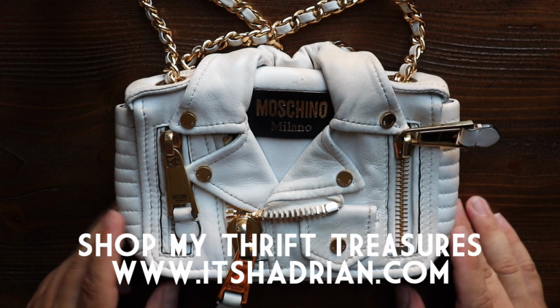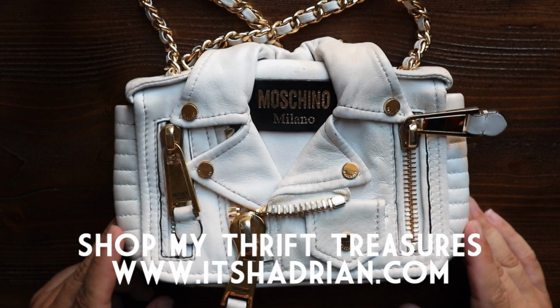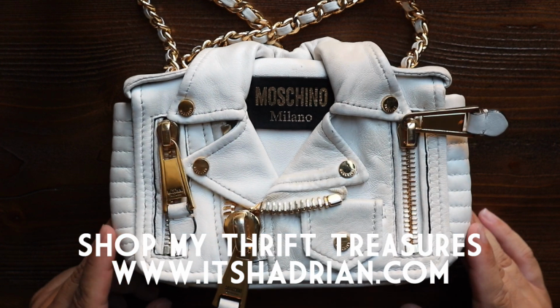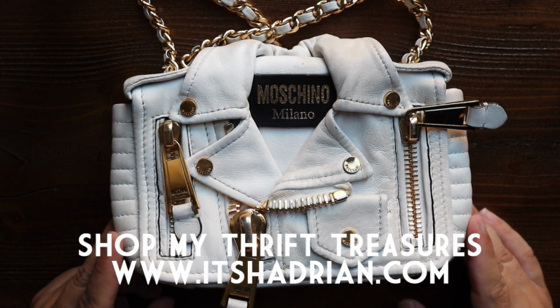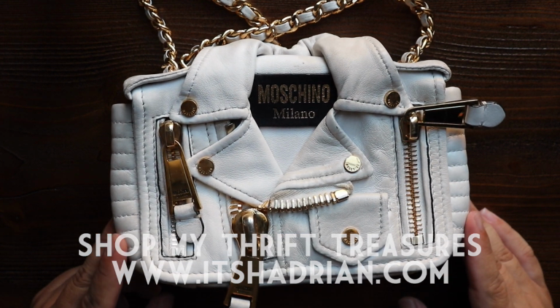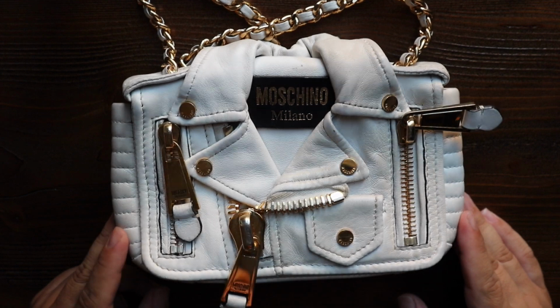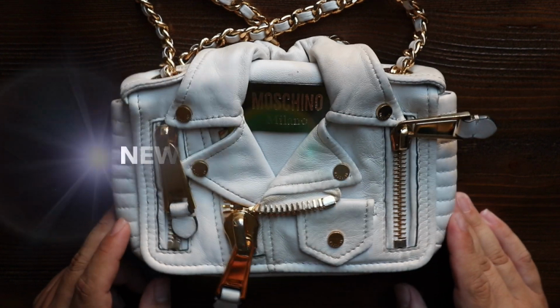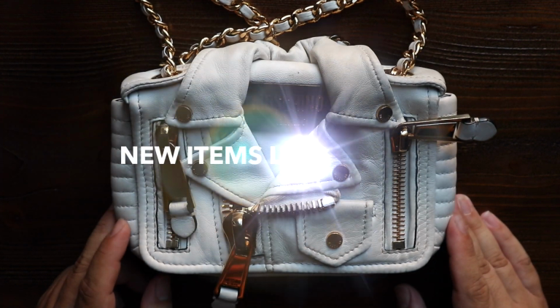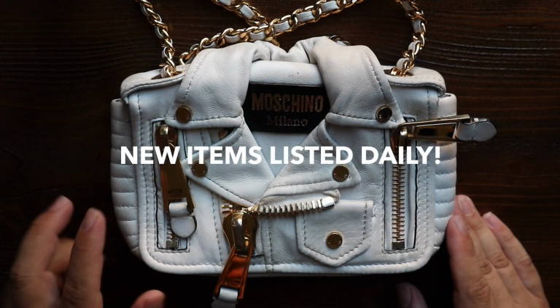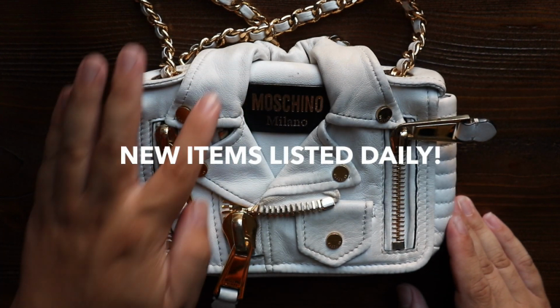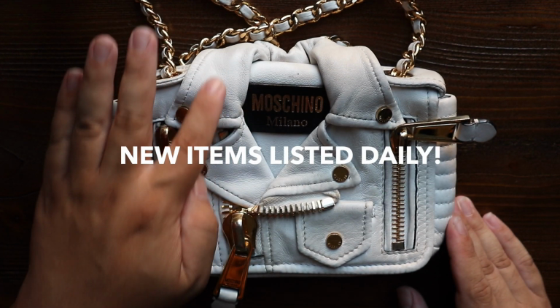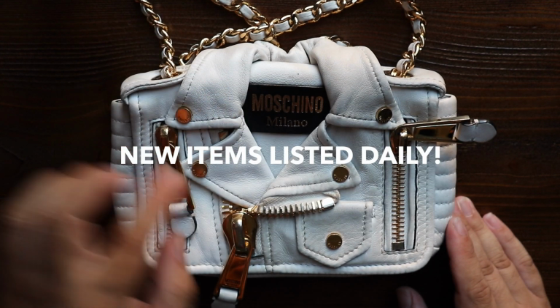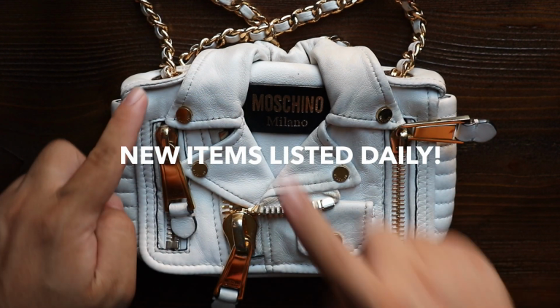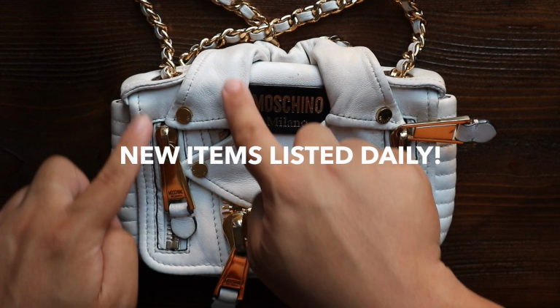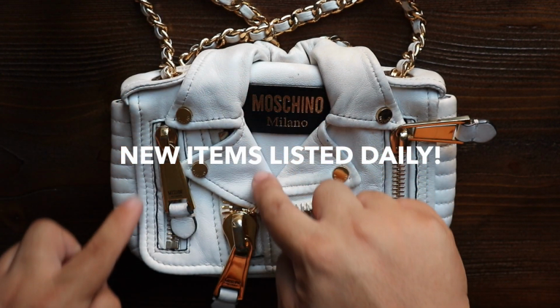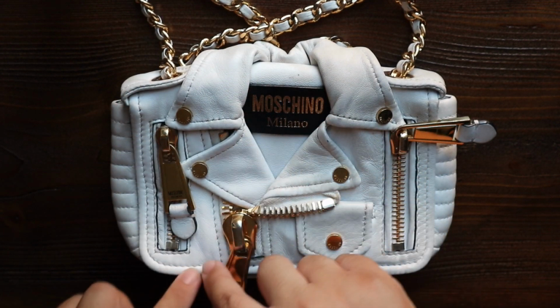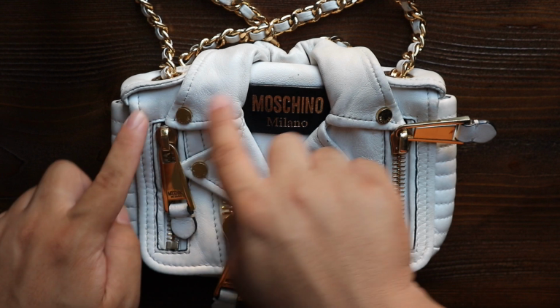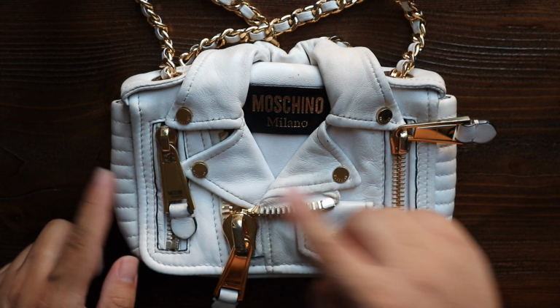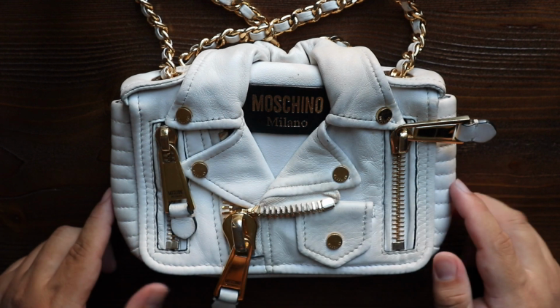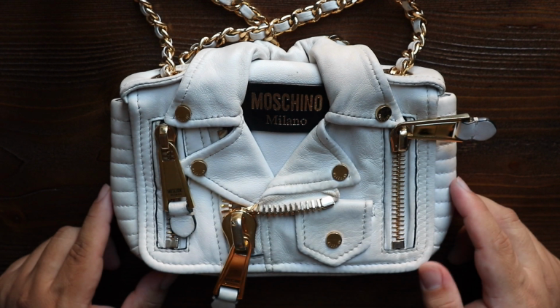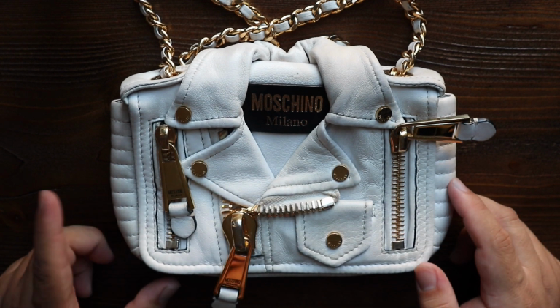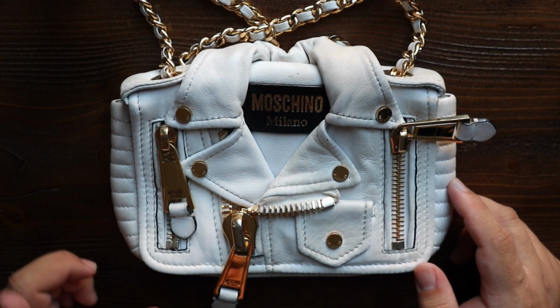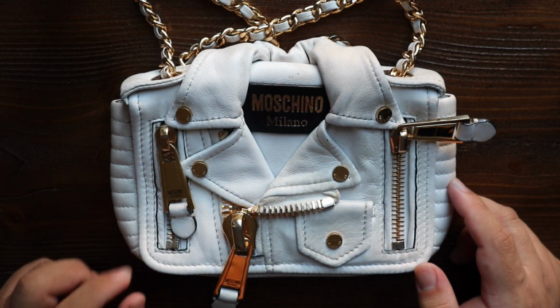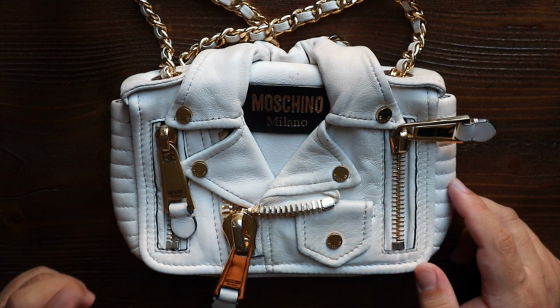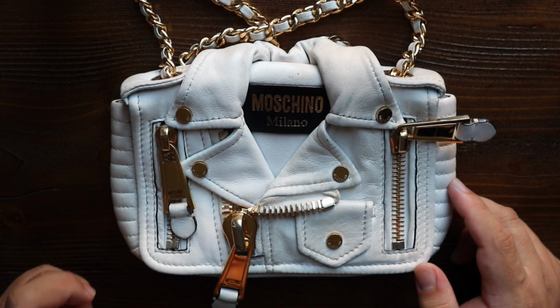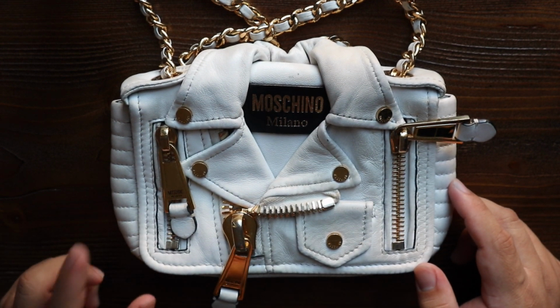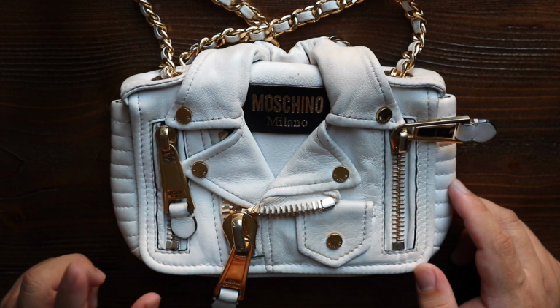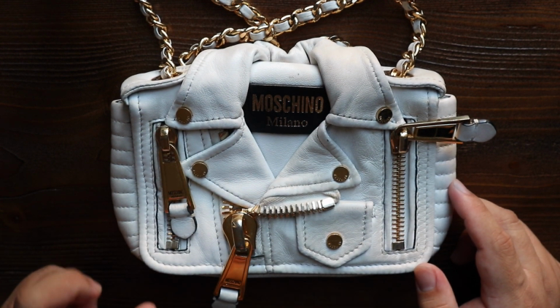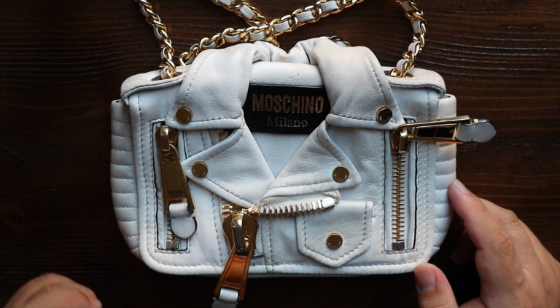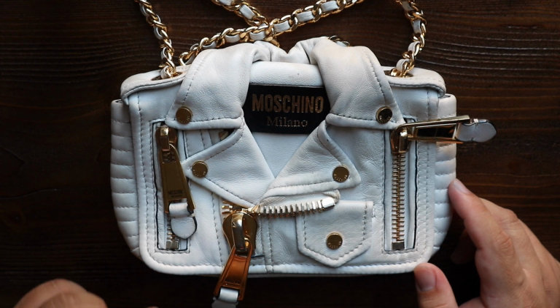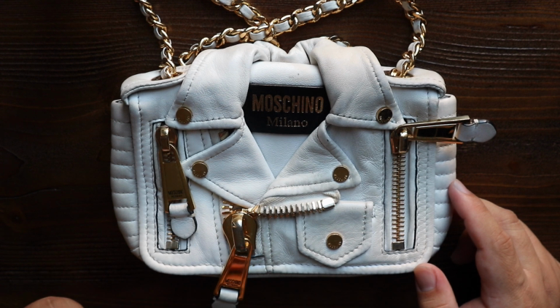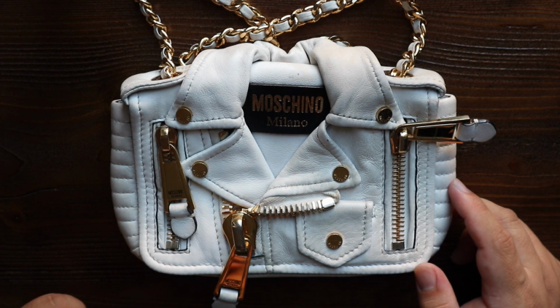Today I'm coming at you guys with a new handbag rehab and it is going to be on this beautiful Moschino bag. If you want to see the video of when I found this bag, I'm going to have it linked right there and down below in the description box. Along with links to my other videos — I post videos every single day, so don't forget to subscribe.